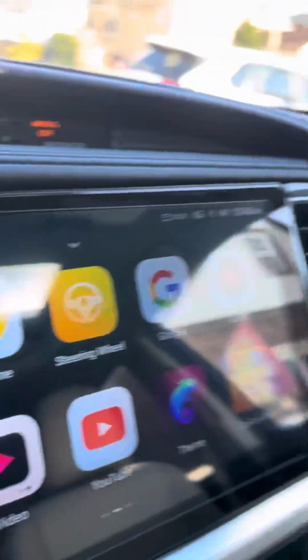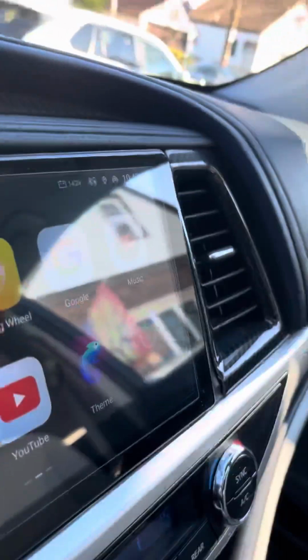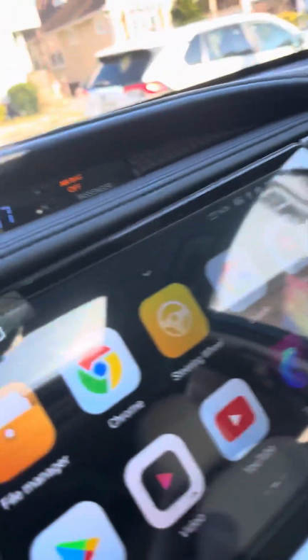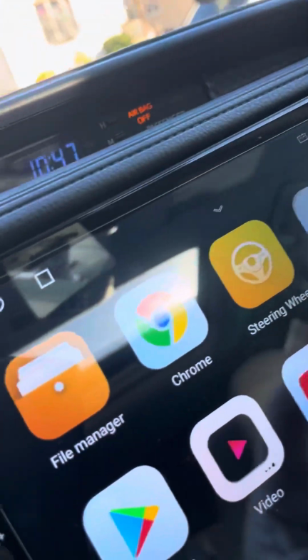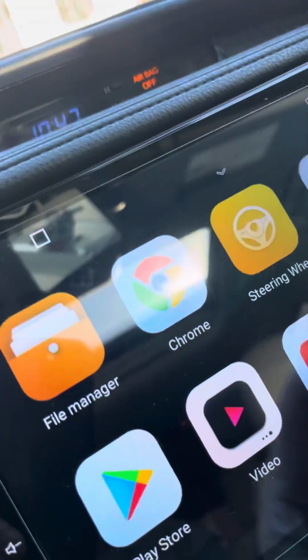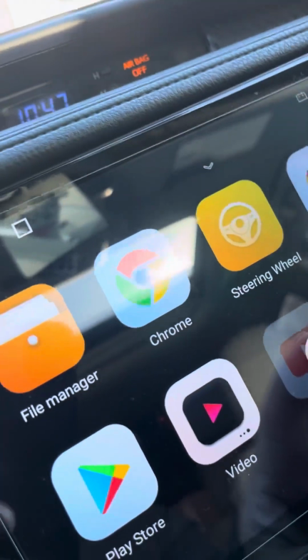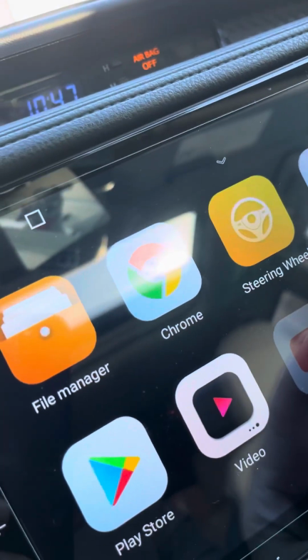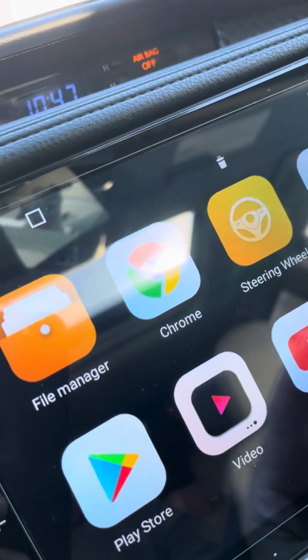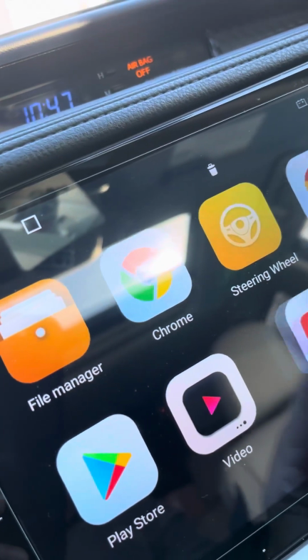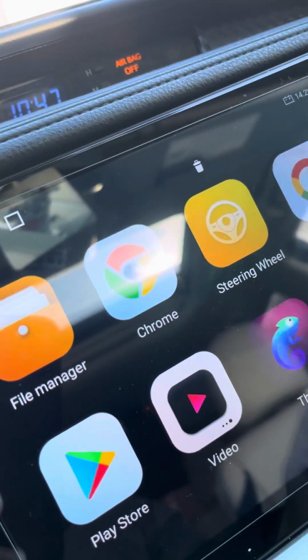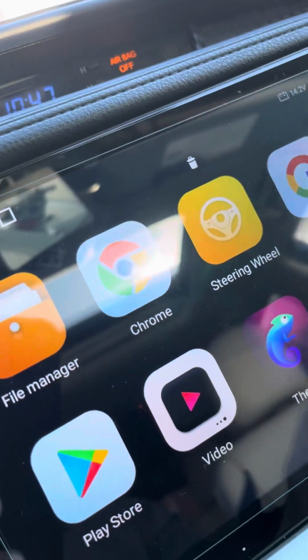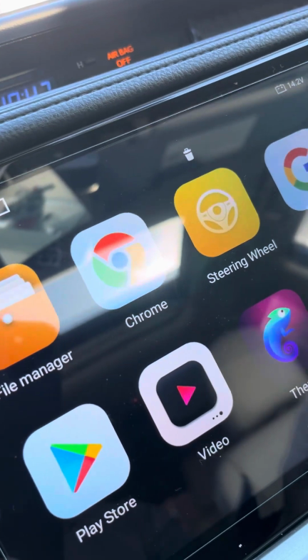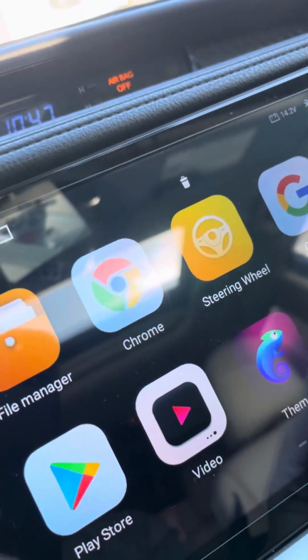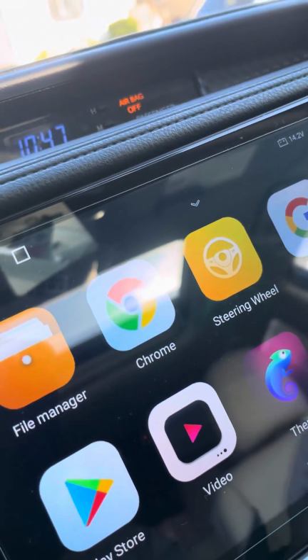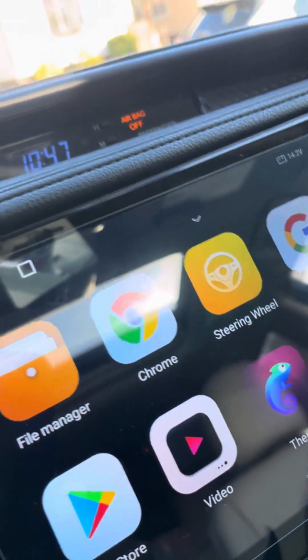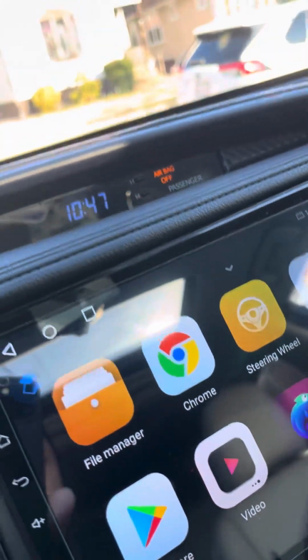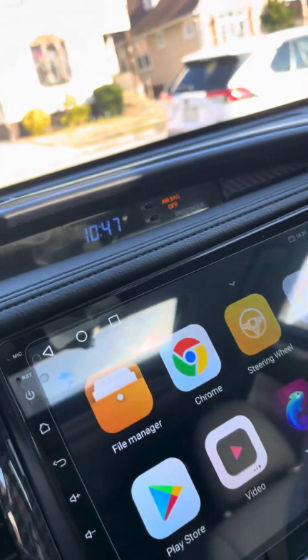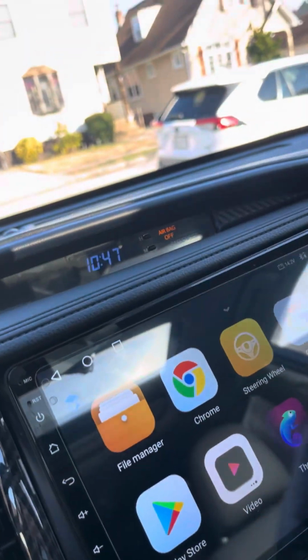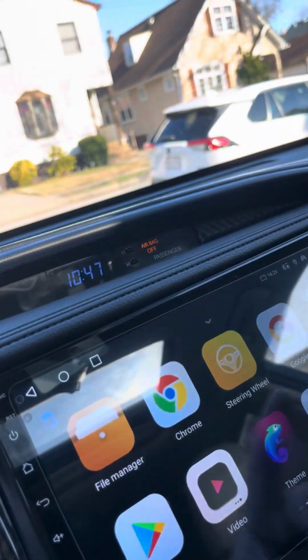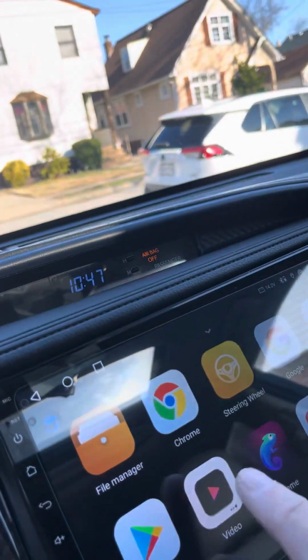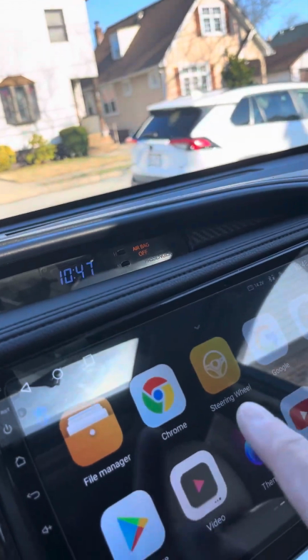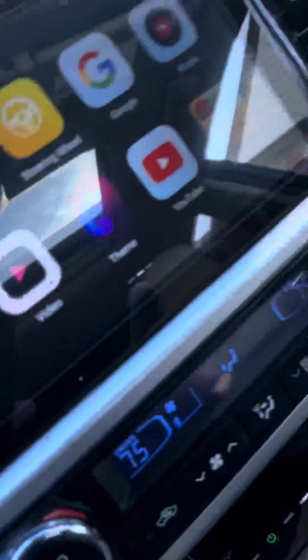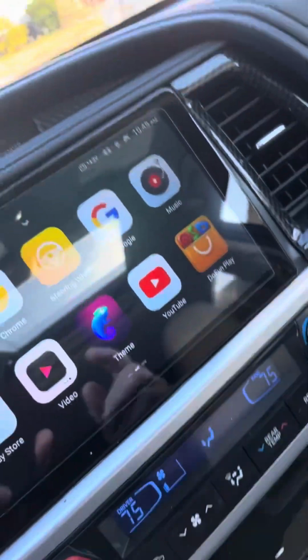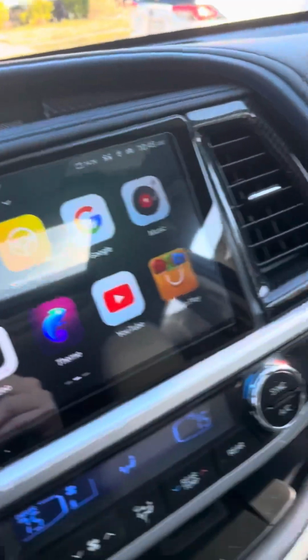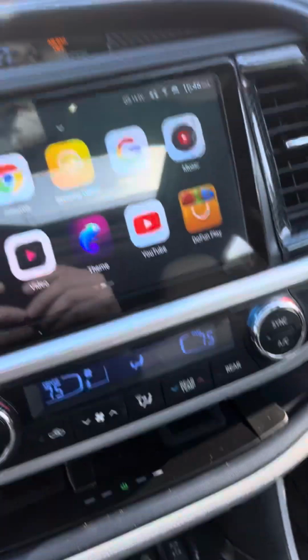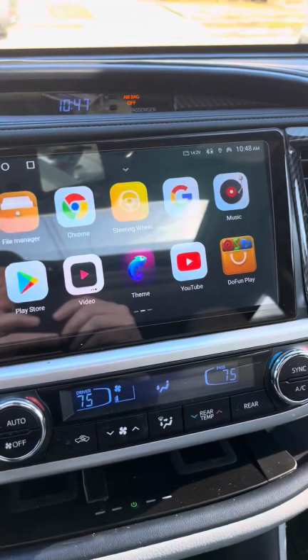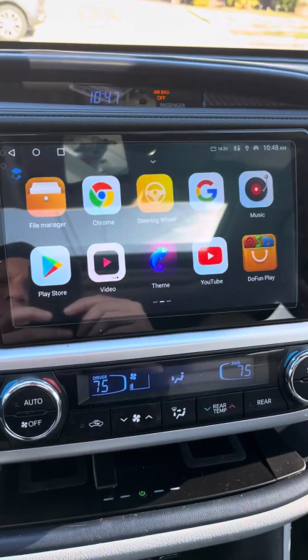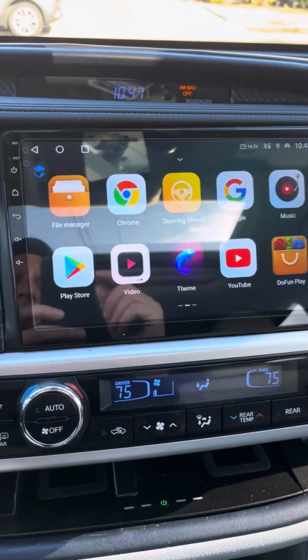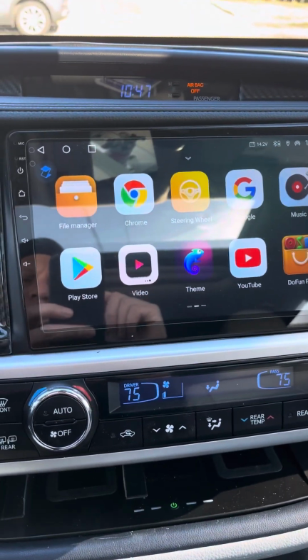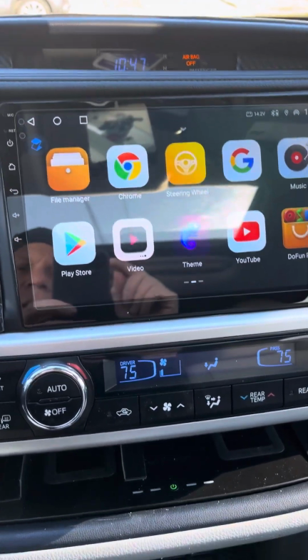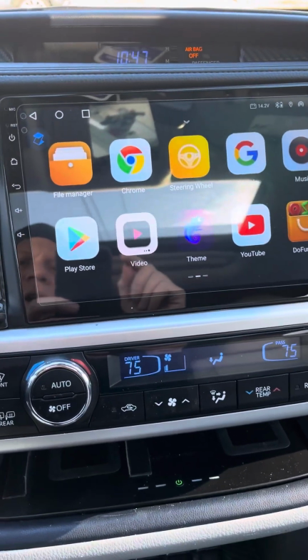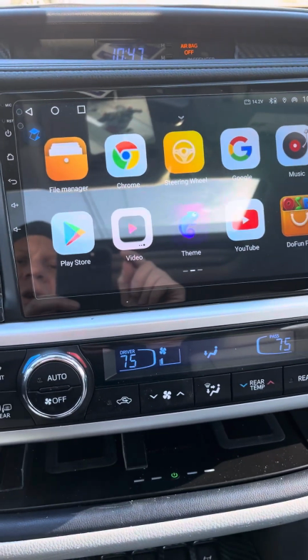If you want to change the icons, hold them down and just move them. But not on CarPlay — on CarPlay, you have to program it on your phone.